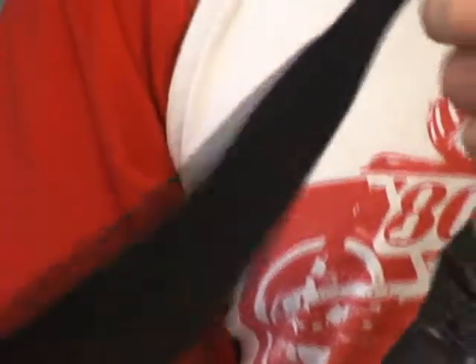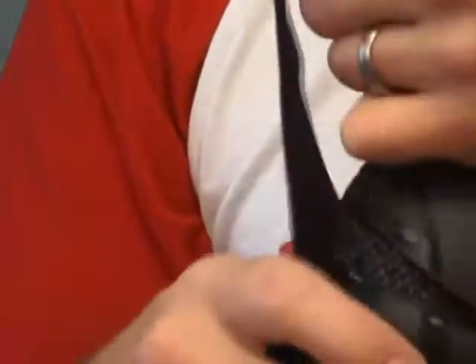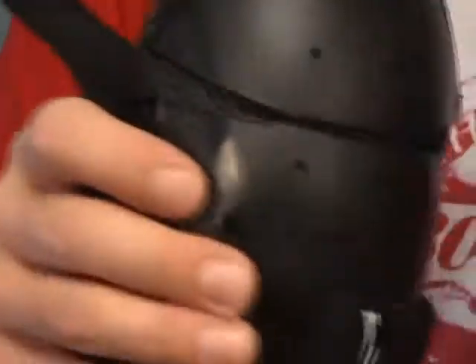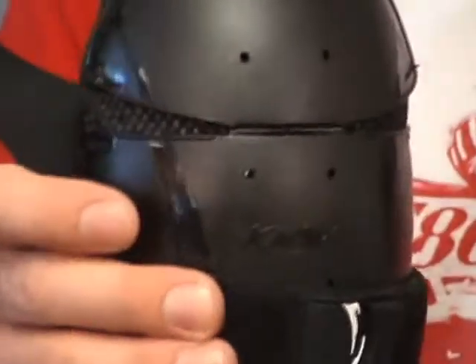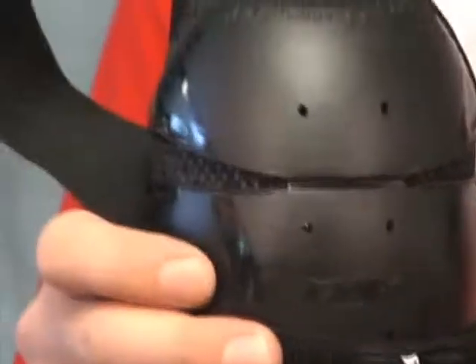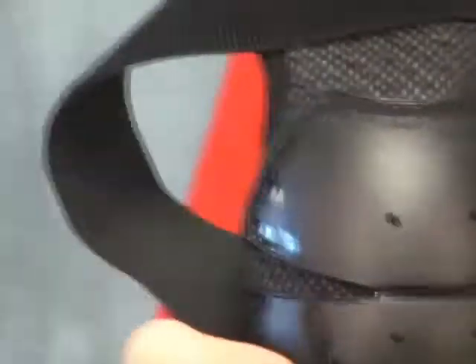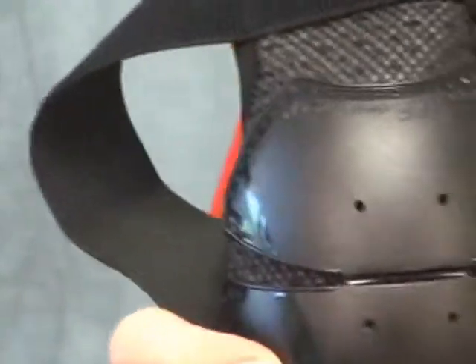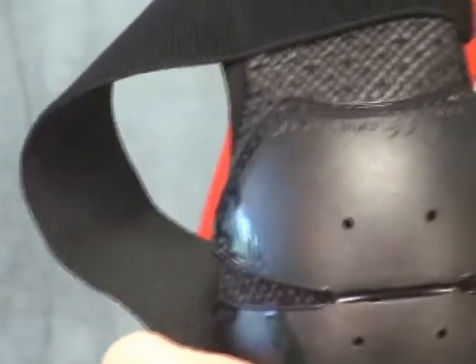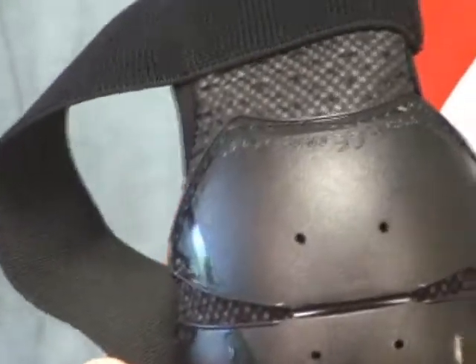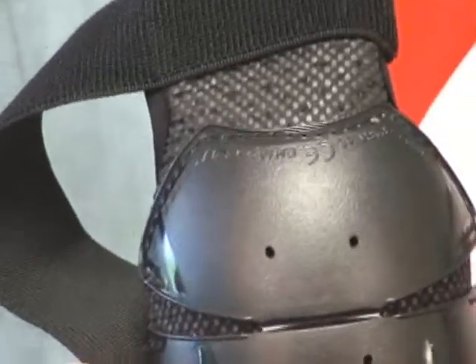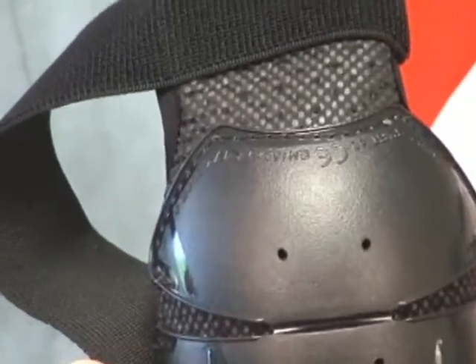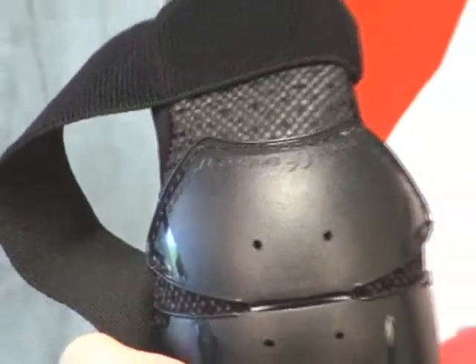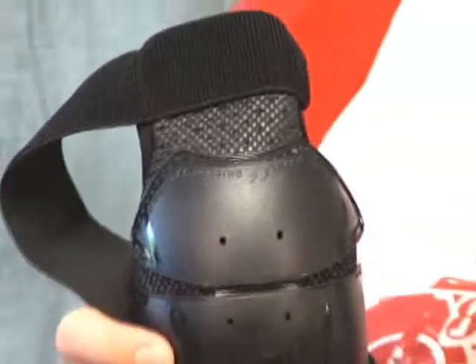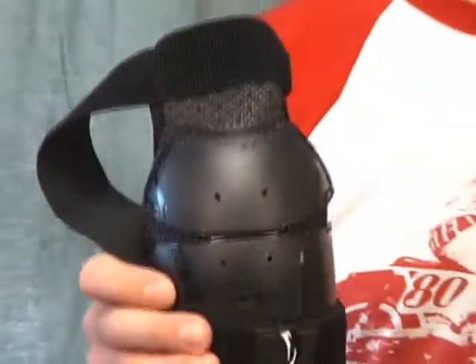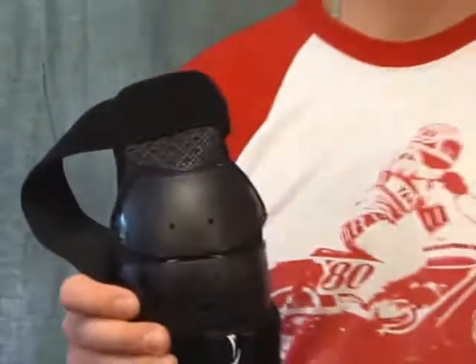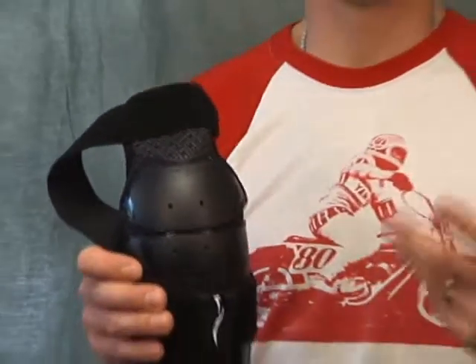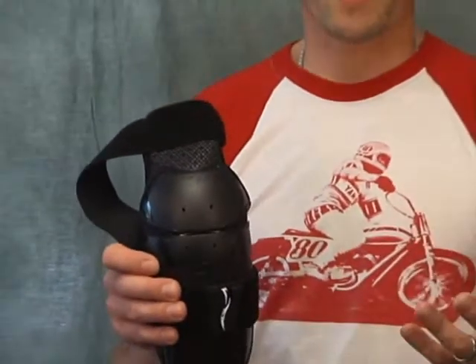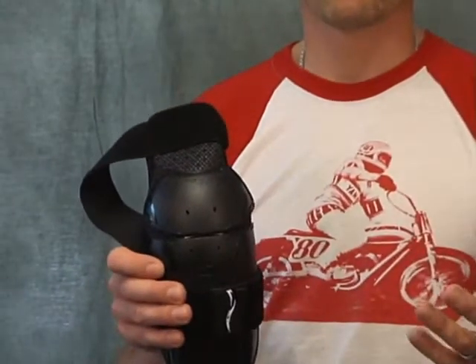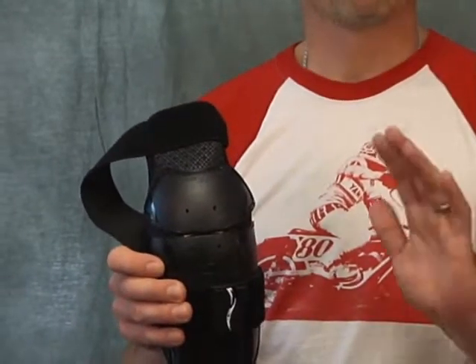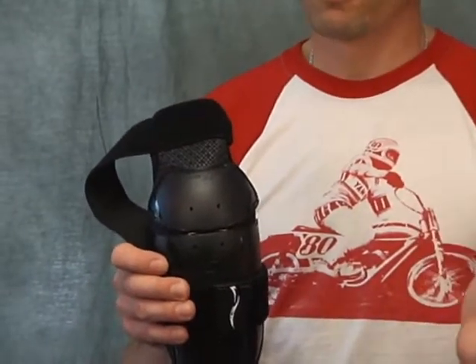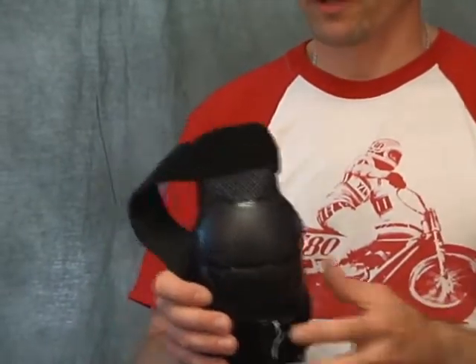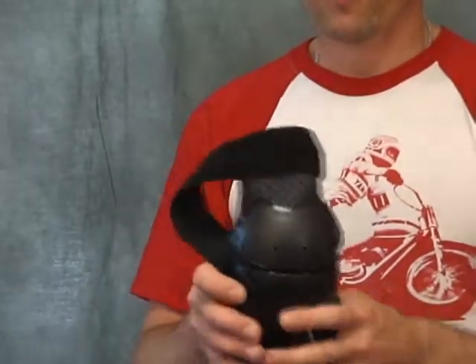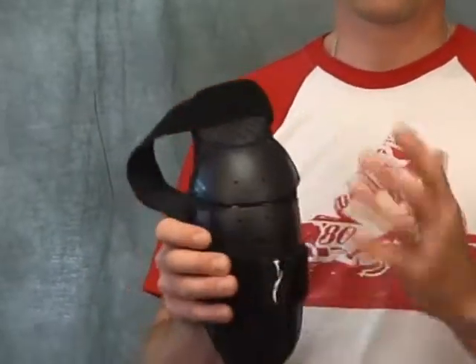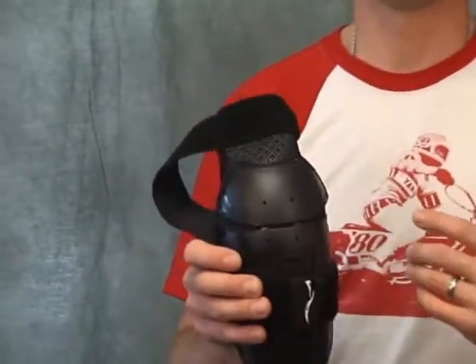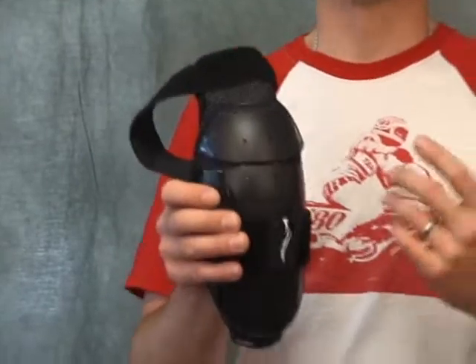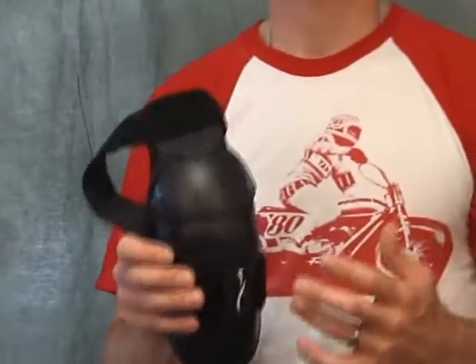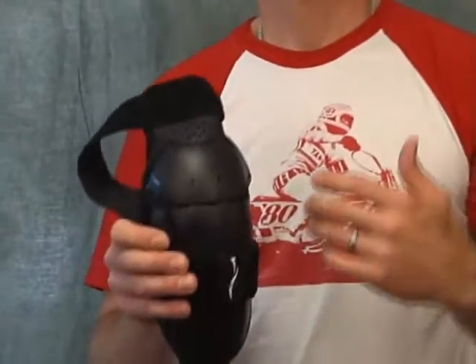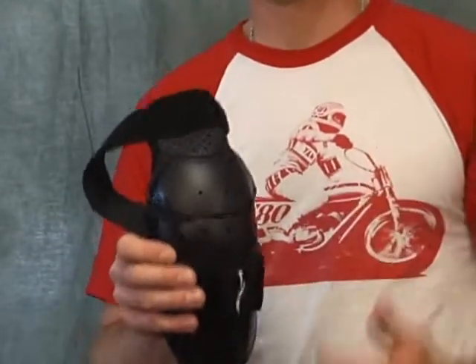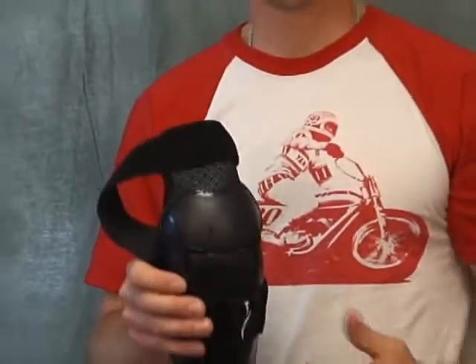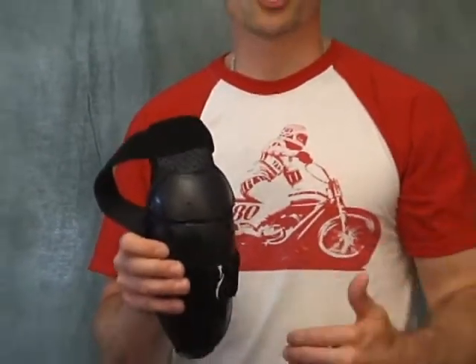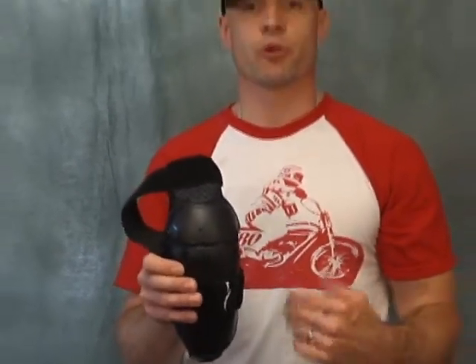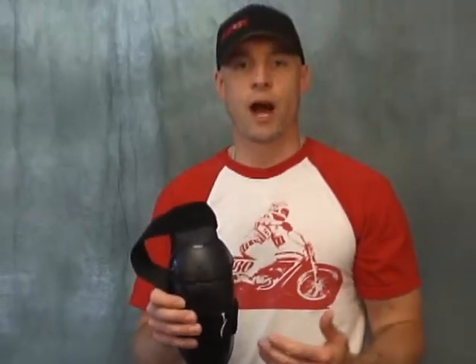The pair that I have on now I've had on for probably about an hour walking around the shop, sitting at the computer, stuff like that. They feel great. Not a lot of added heat. Perfect for somebody that's looking for a solution to protect the knees and the shin a bit when you're out riding.